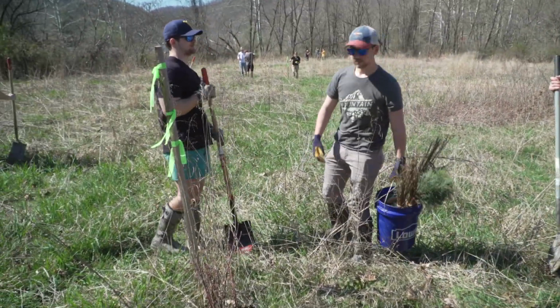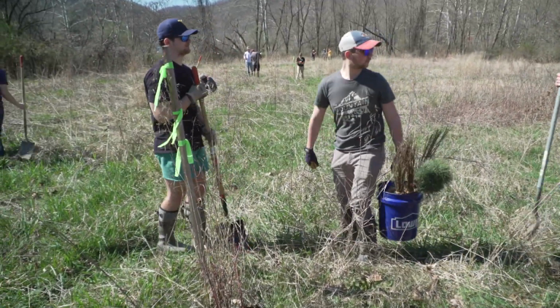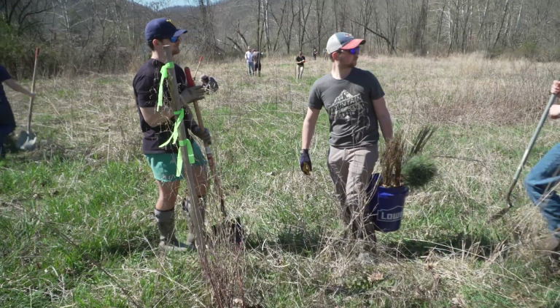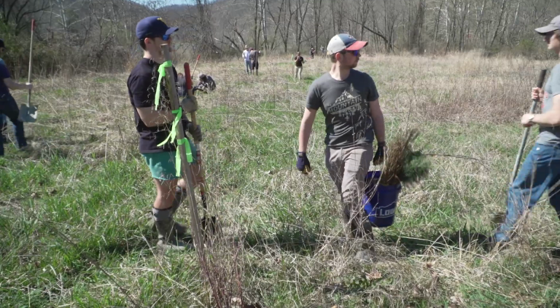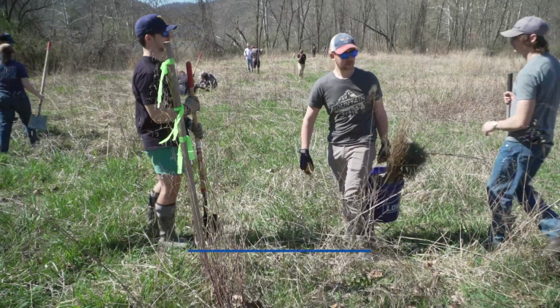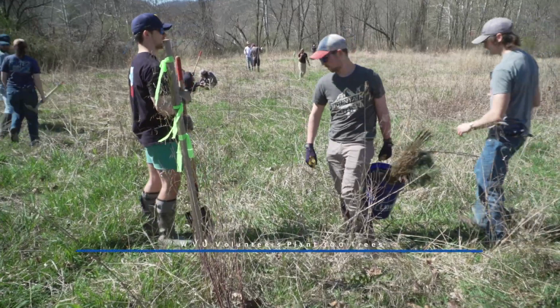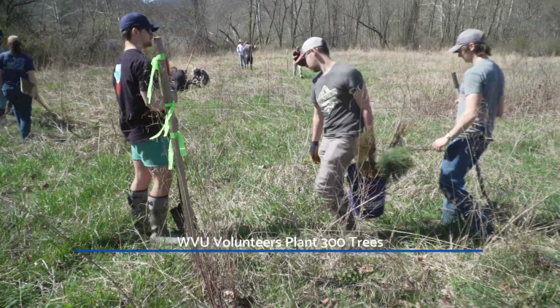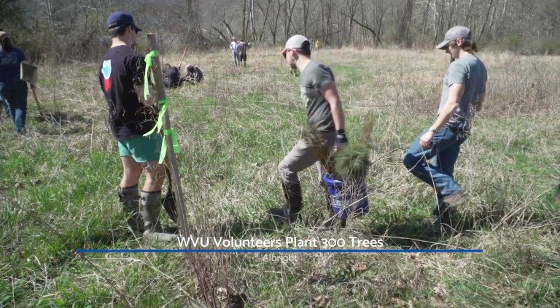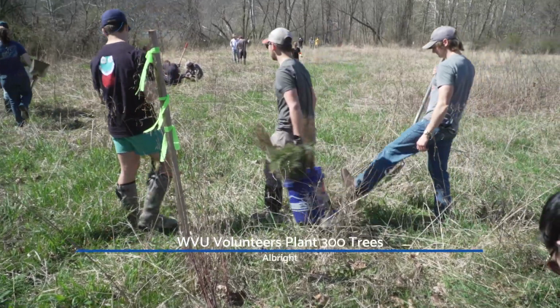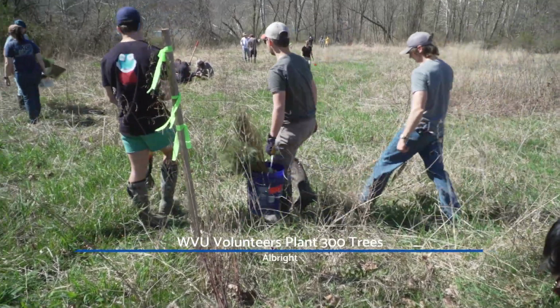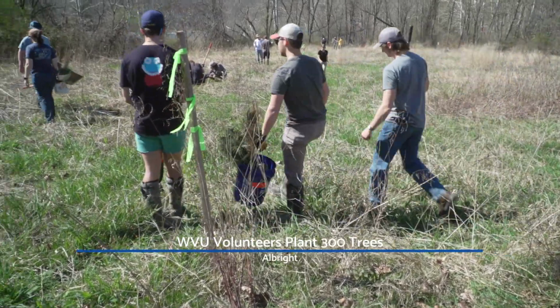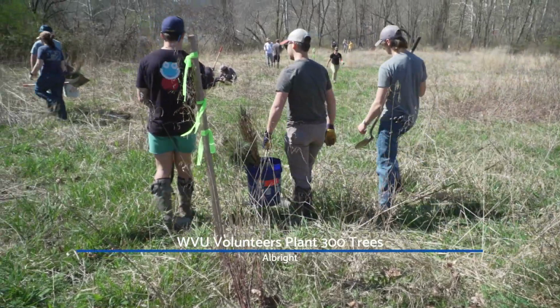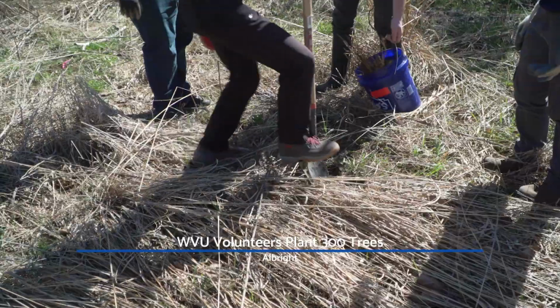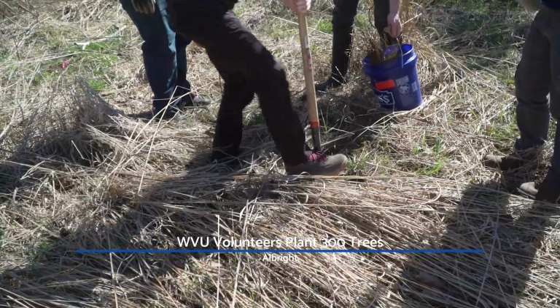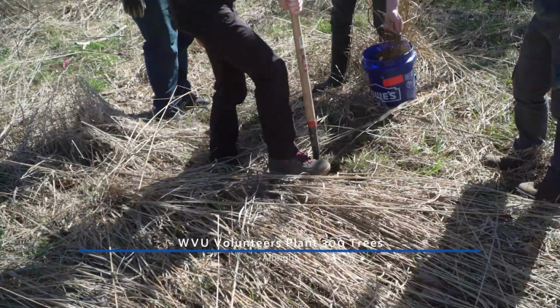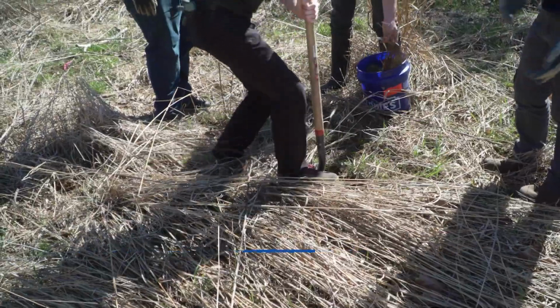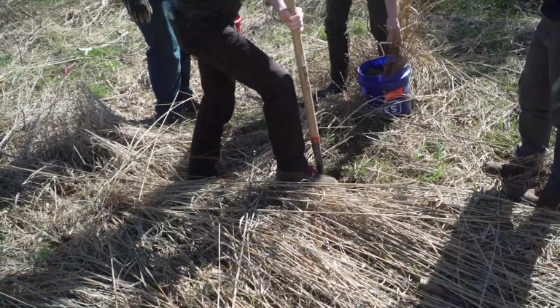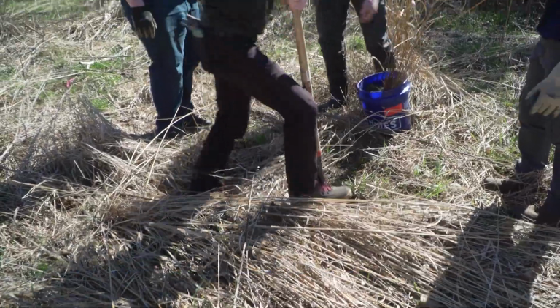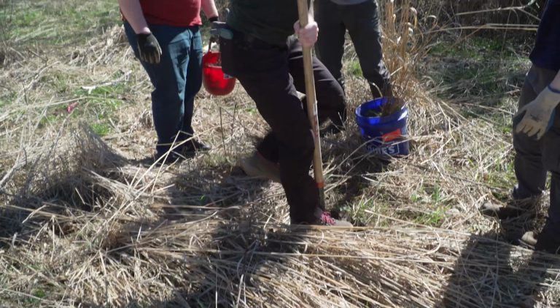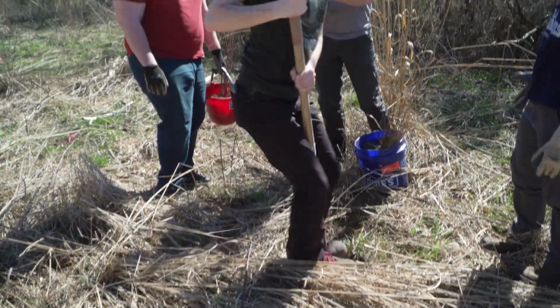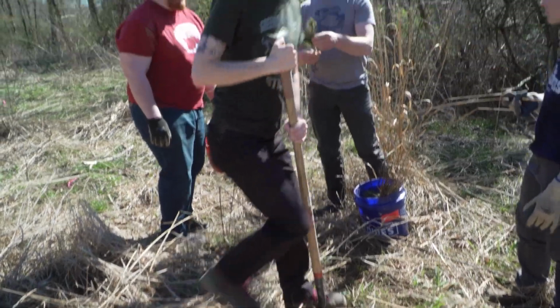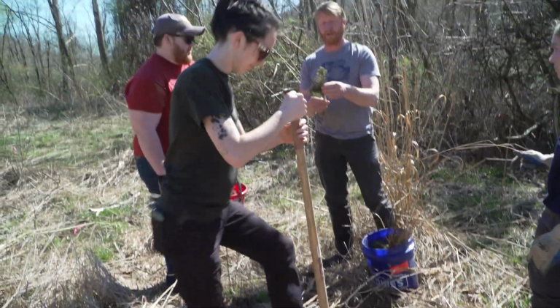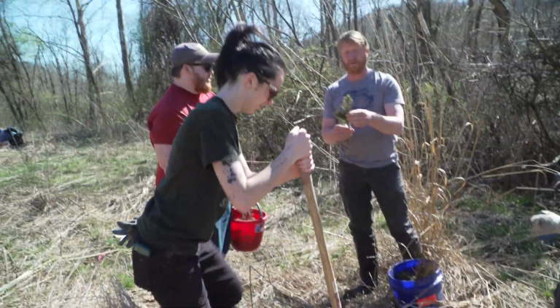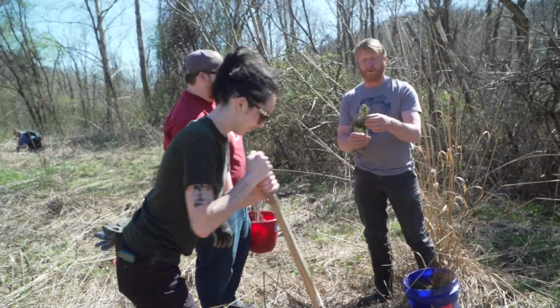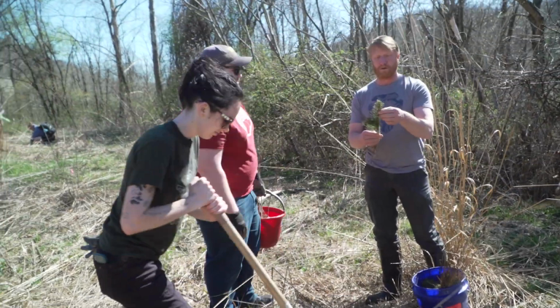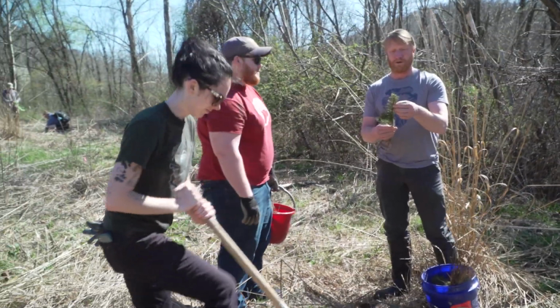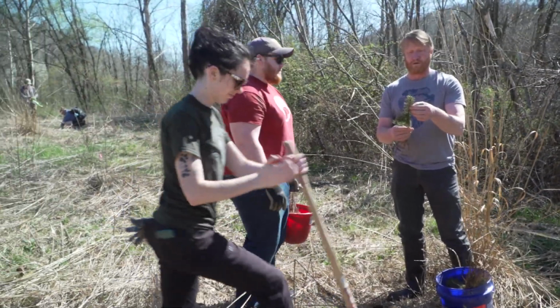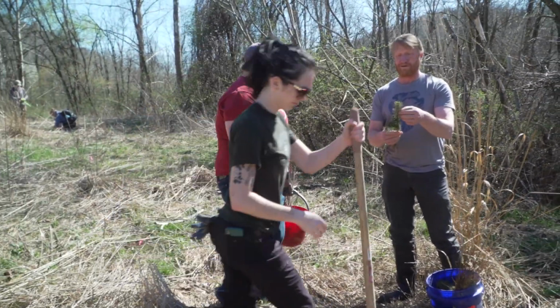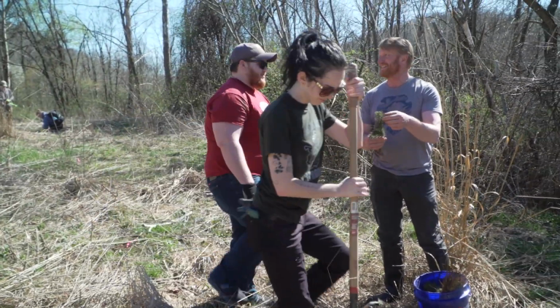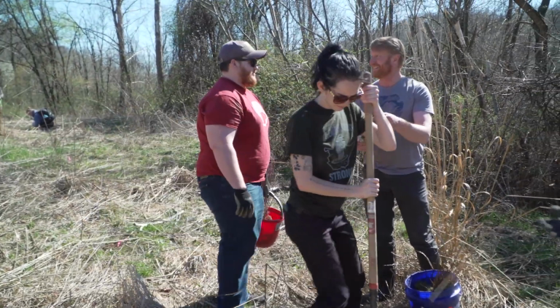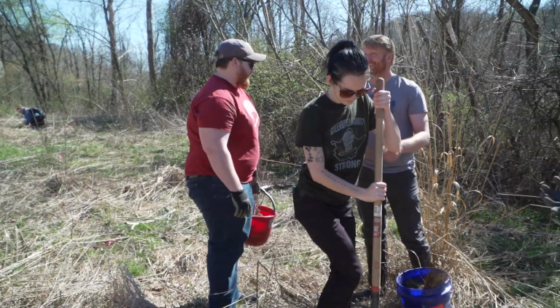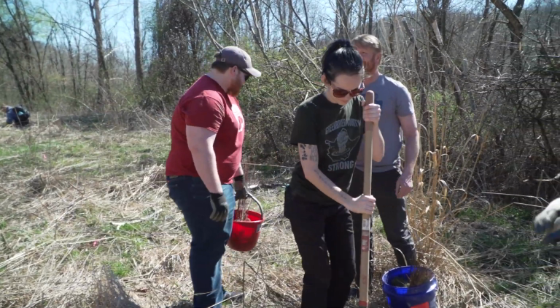The watershed group Friends of the Cheat and several volunteers from WVU planted hundreds of trees earlier this spring near Albright. It's something Friends of the Cheat do every spring and fall.